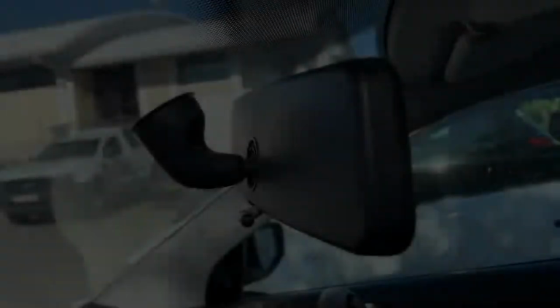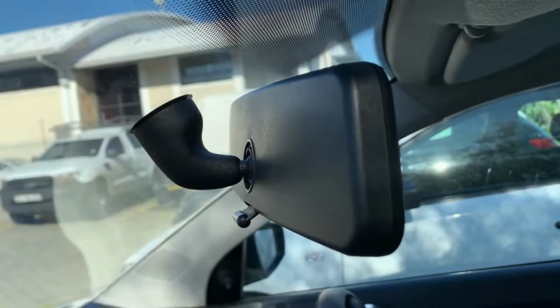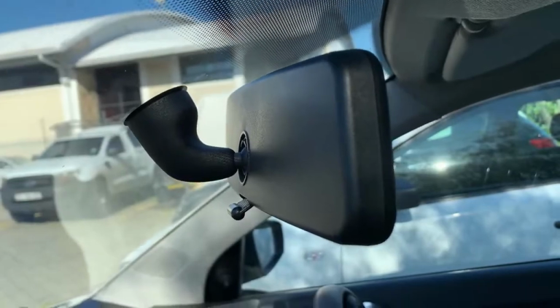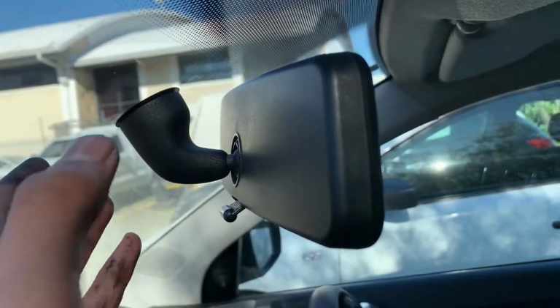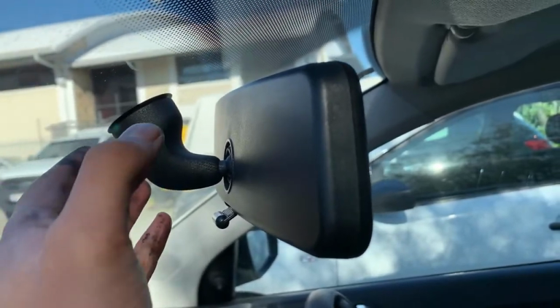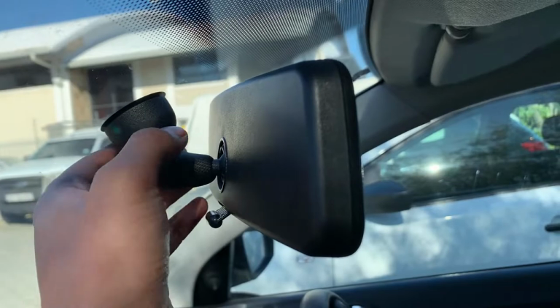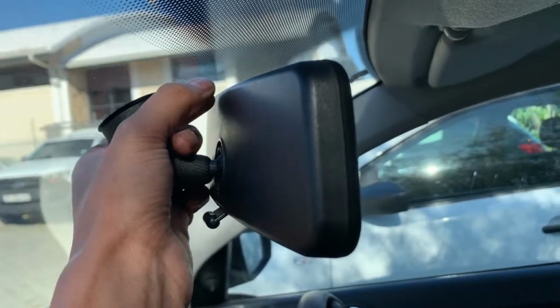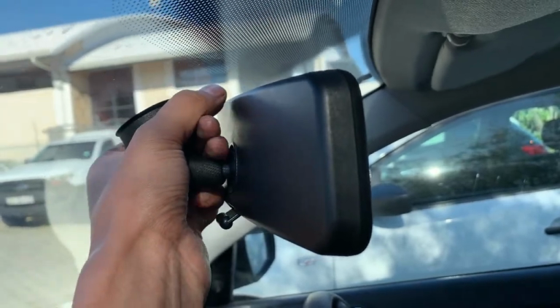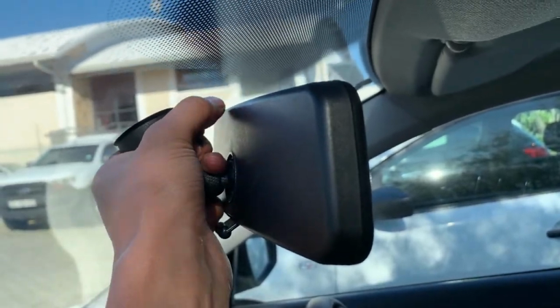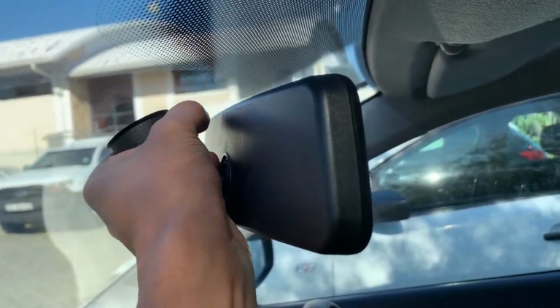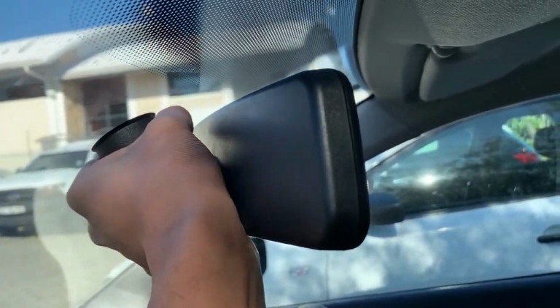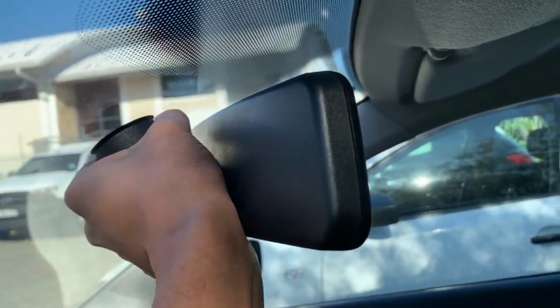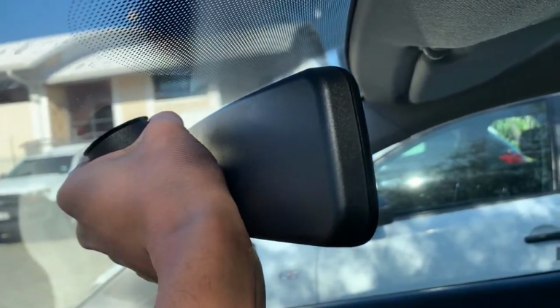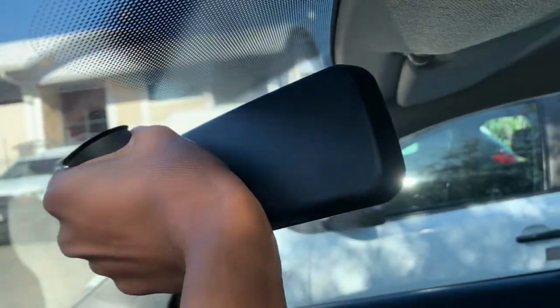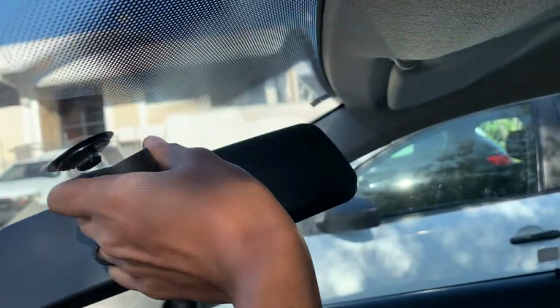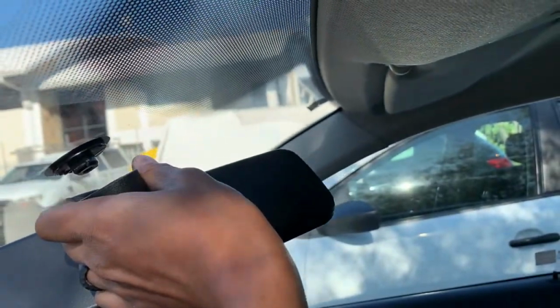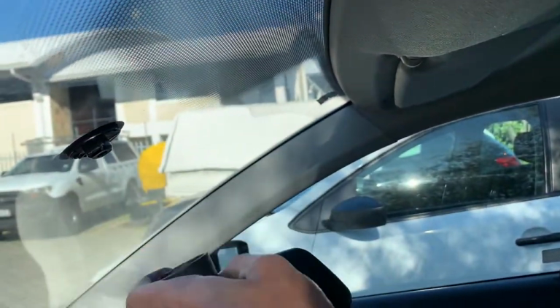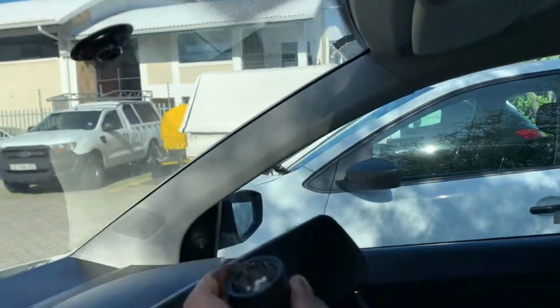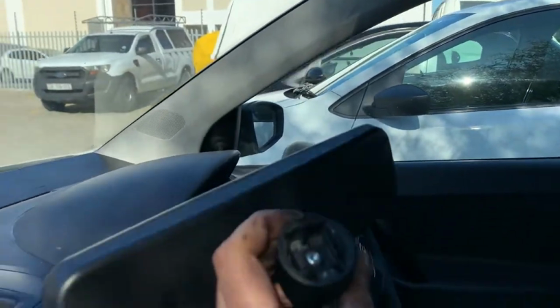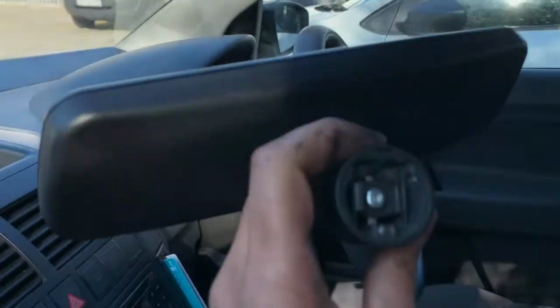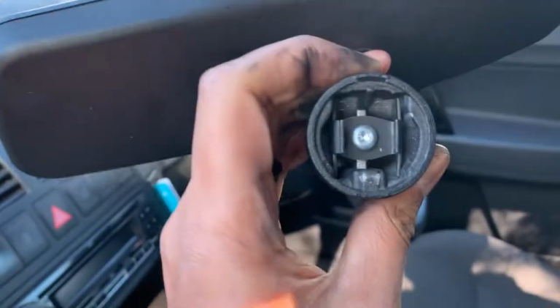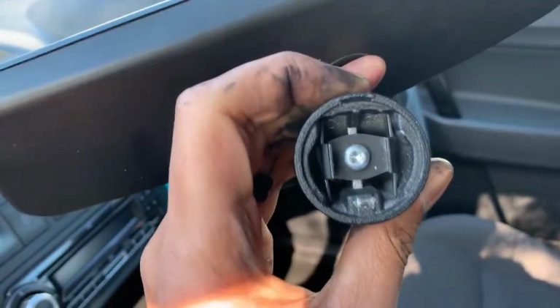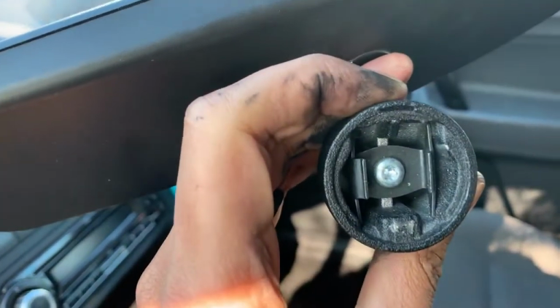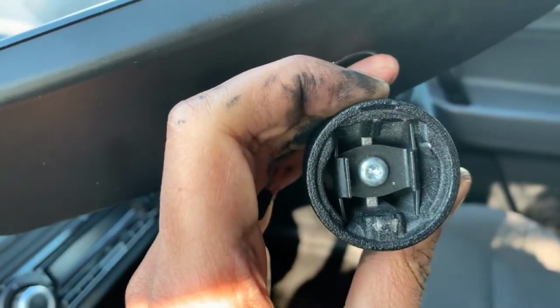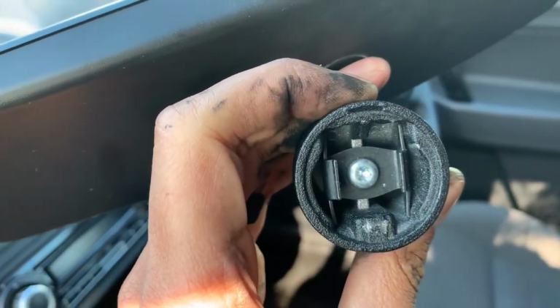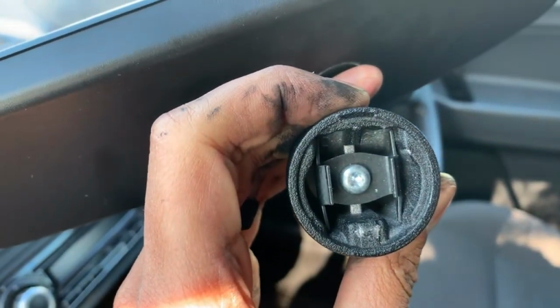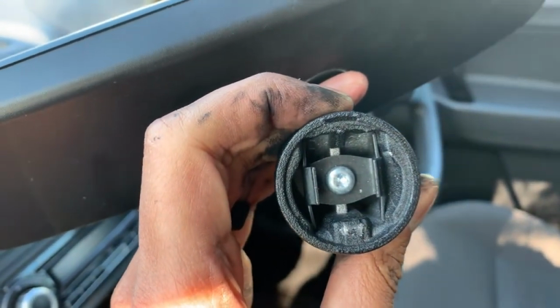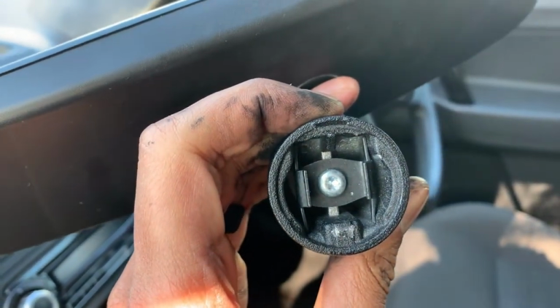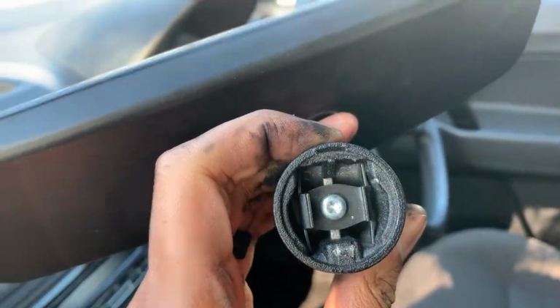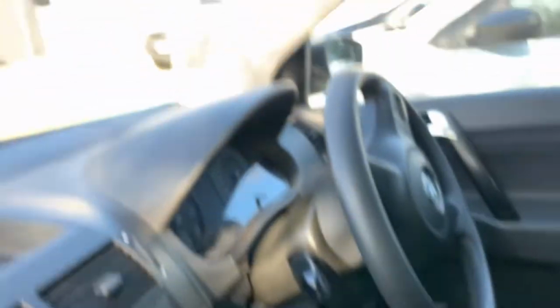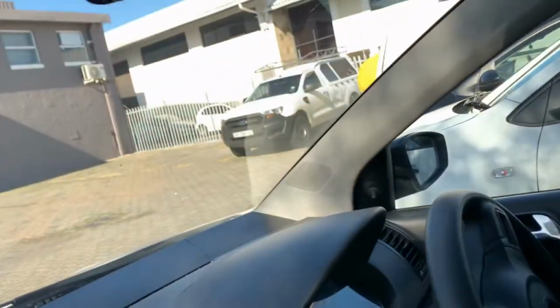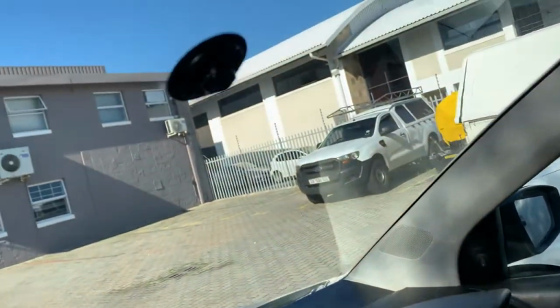So to remove the mirror, turn the mount clockwise or counterclockwise depending on your car, and it should pop out. And here you can see the mechanics of the arm, as well as the mount itself.